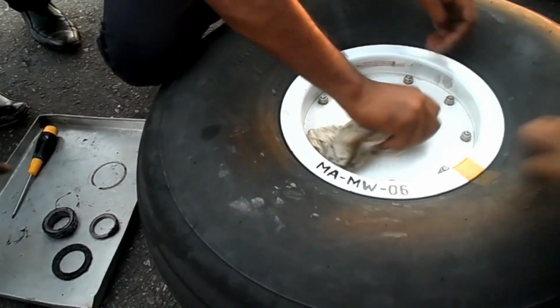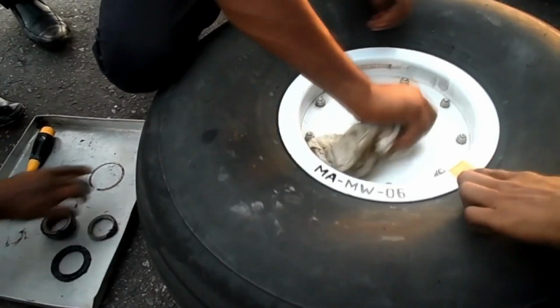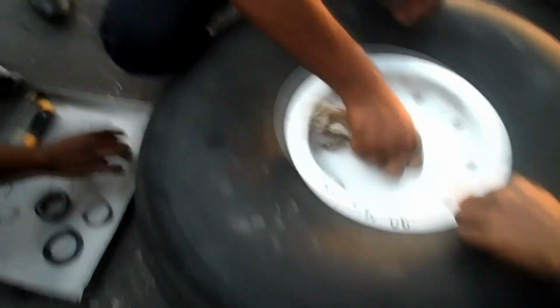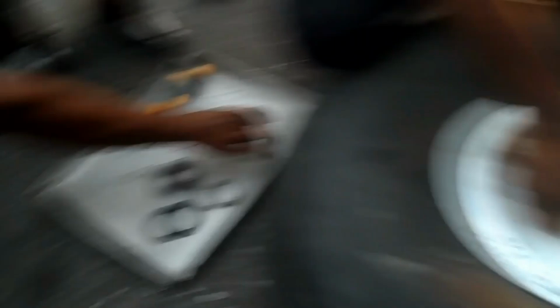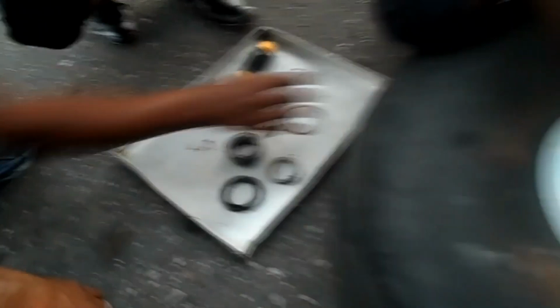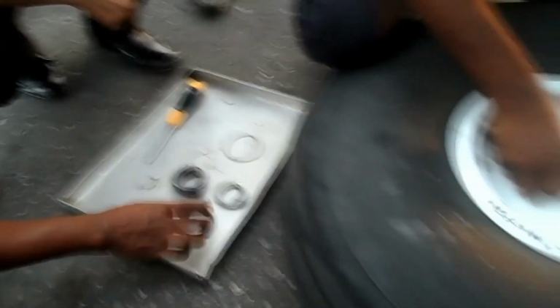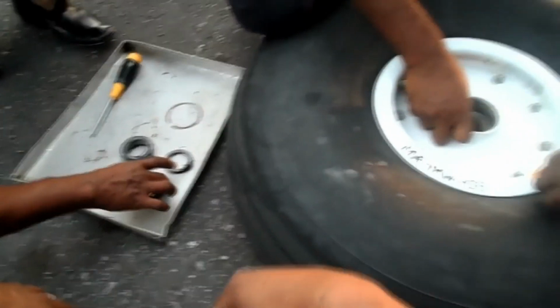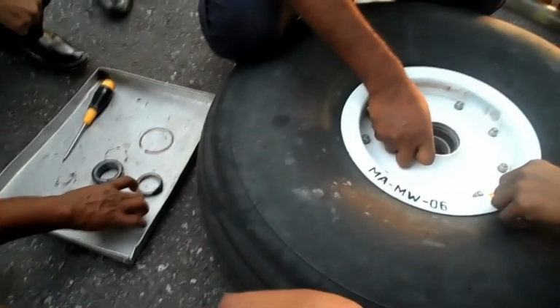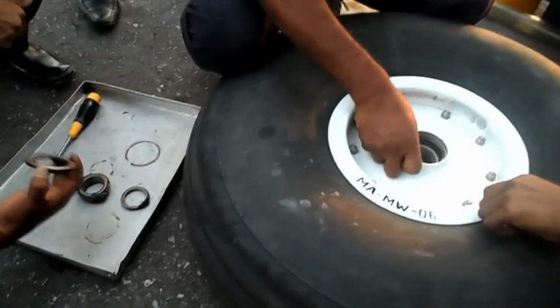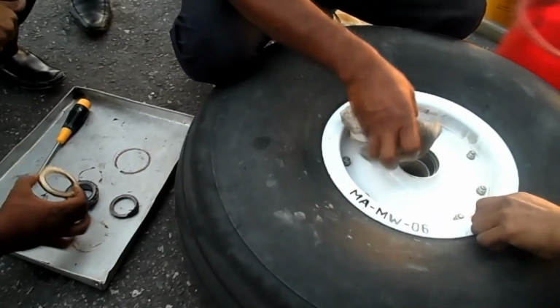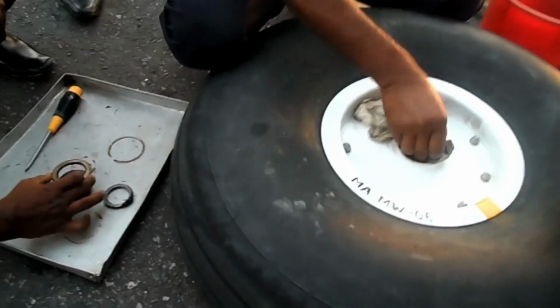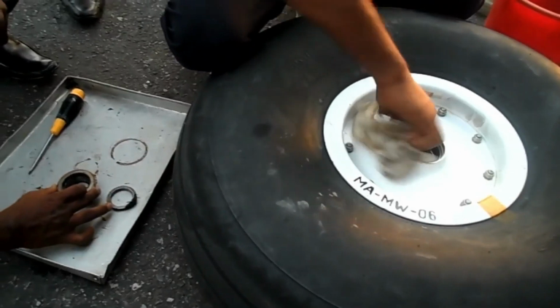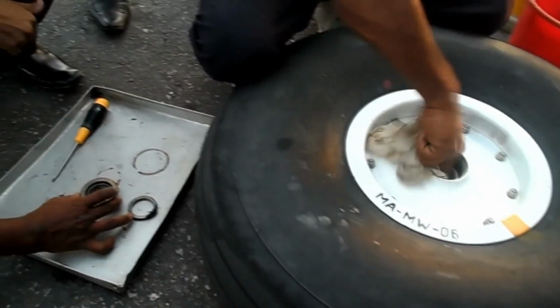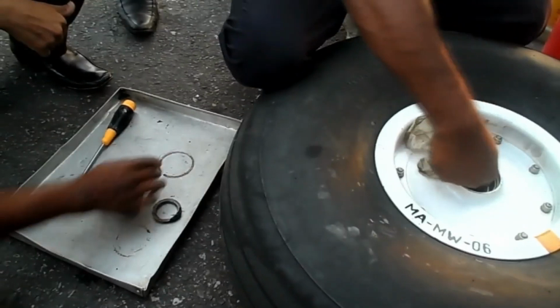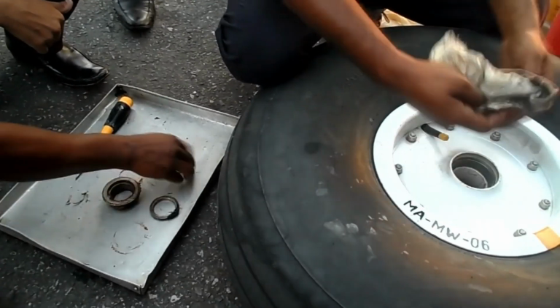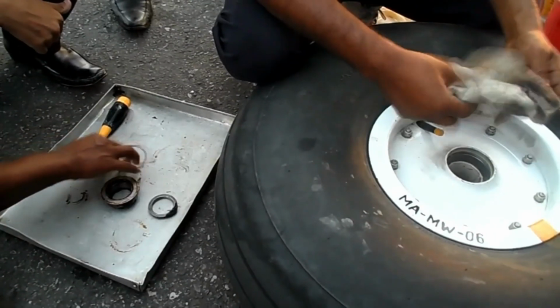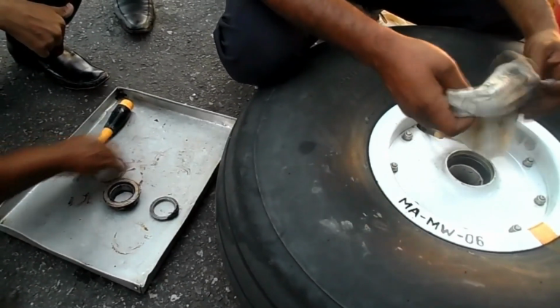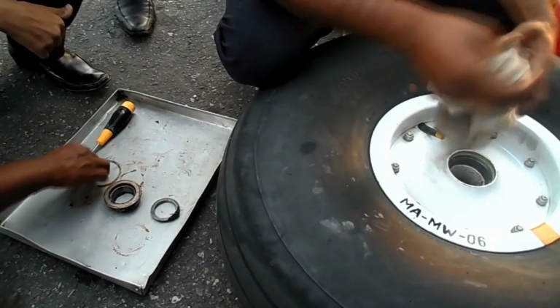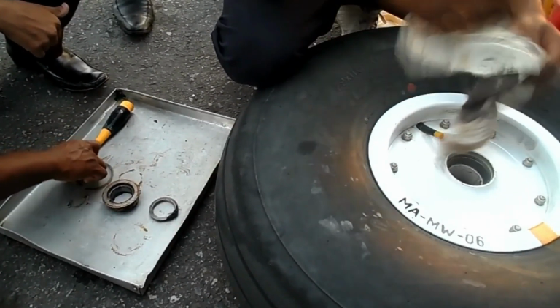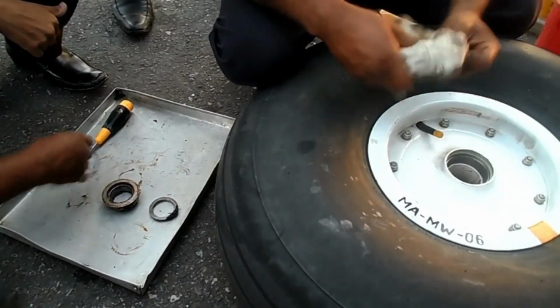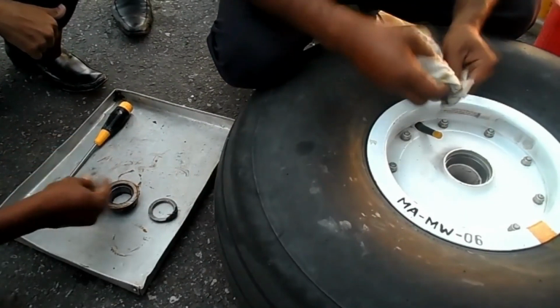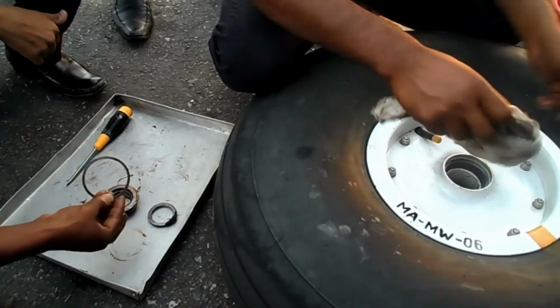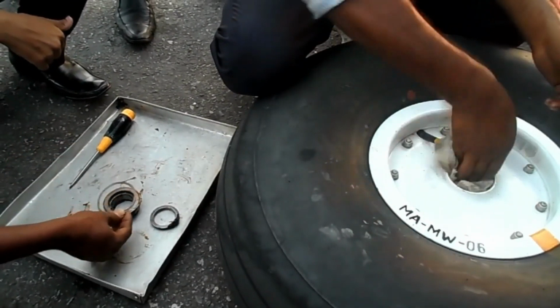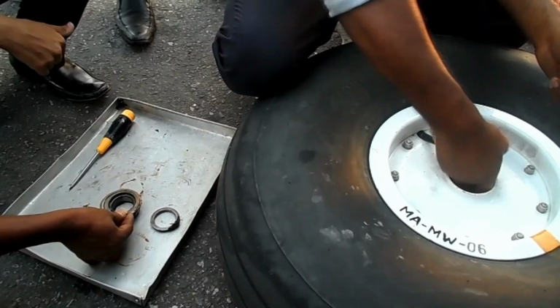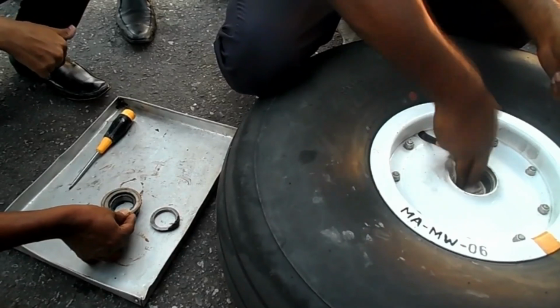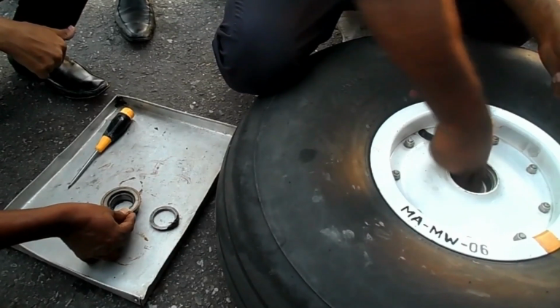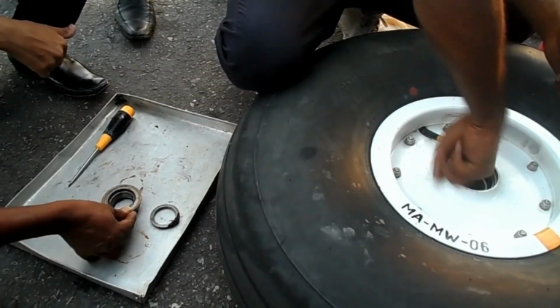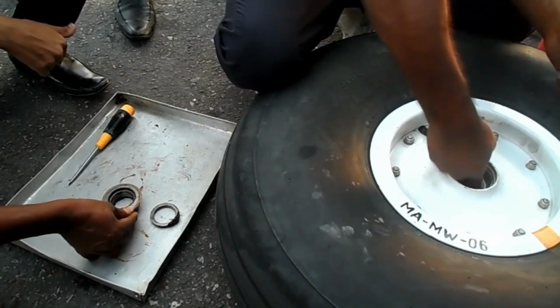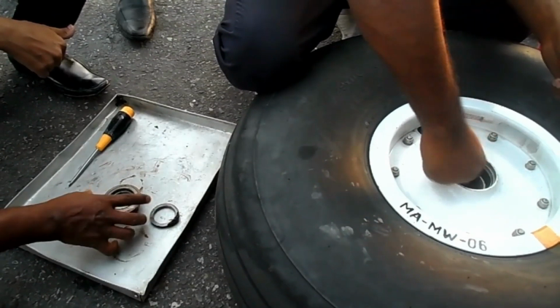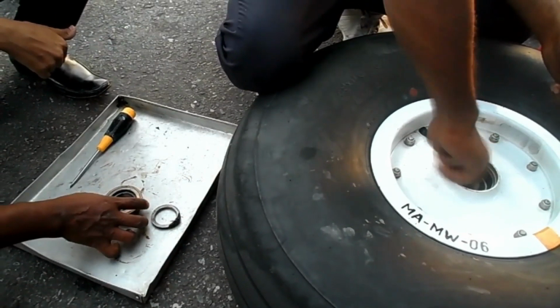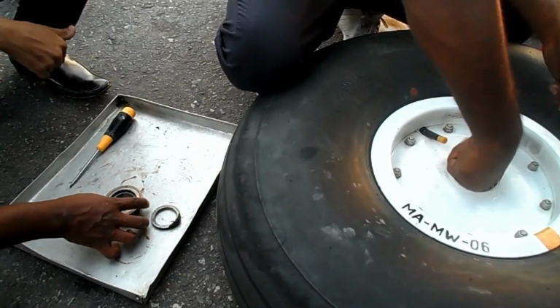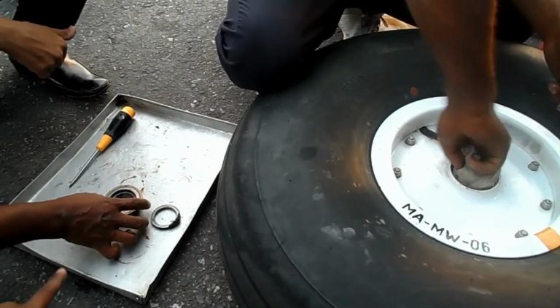This is a snap ring - it holds this seal. And this ring stops this from coming out. Yeah, locked.